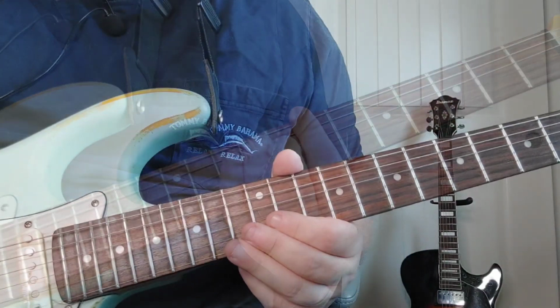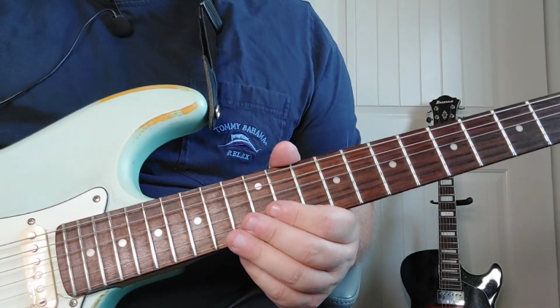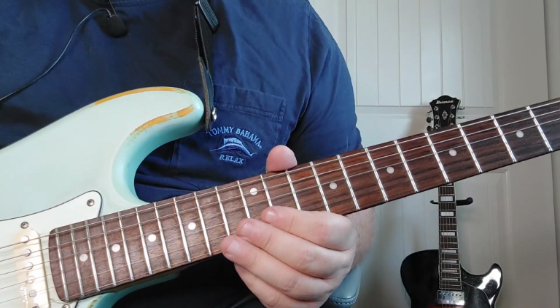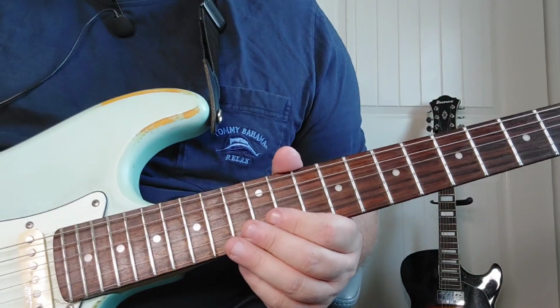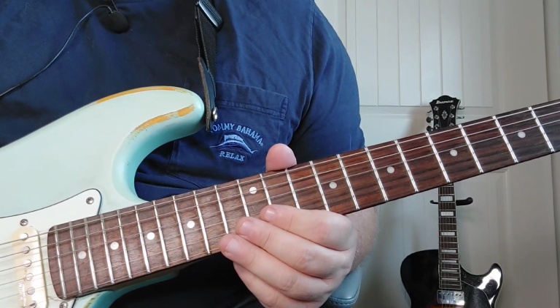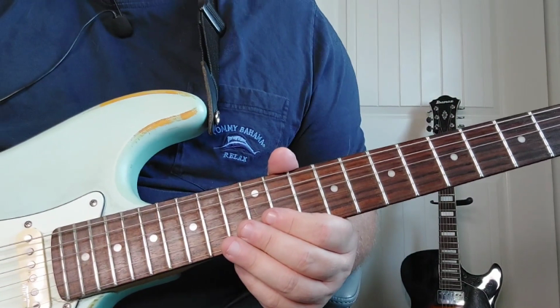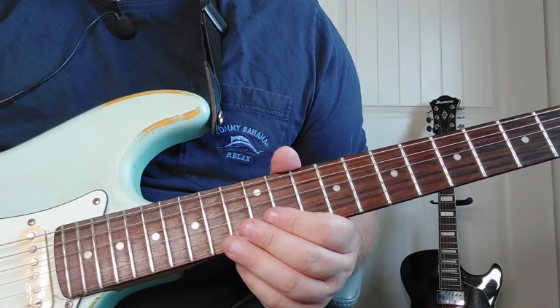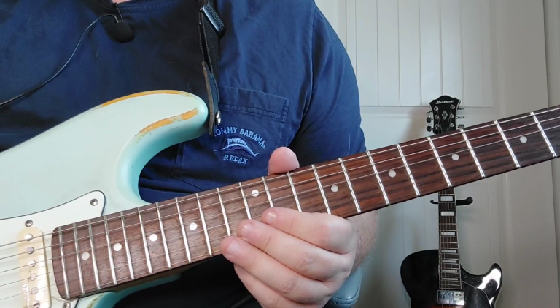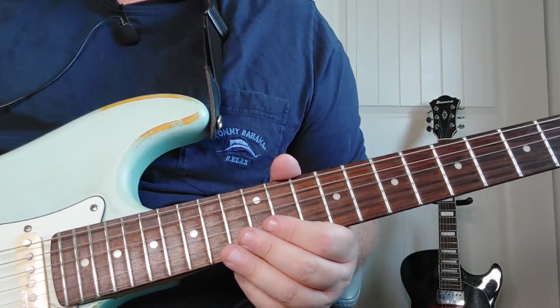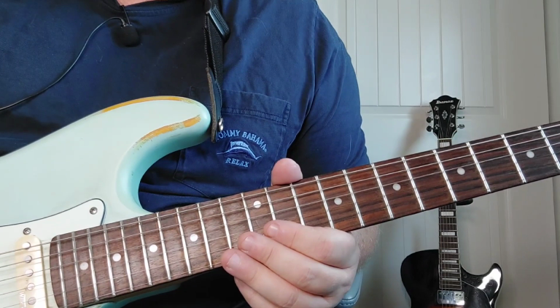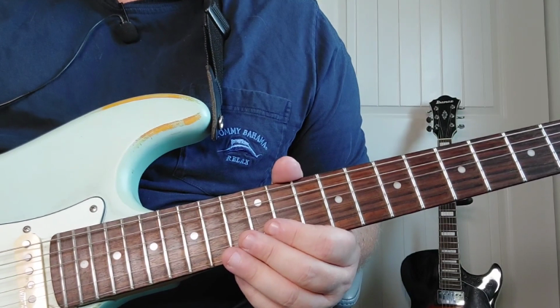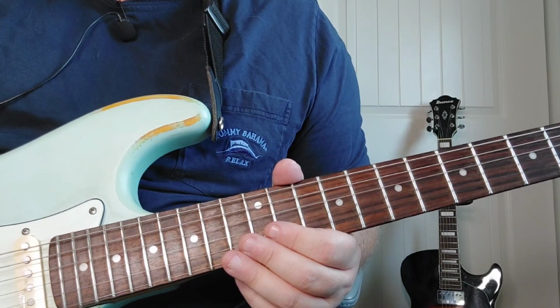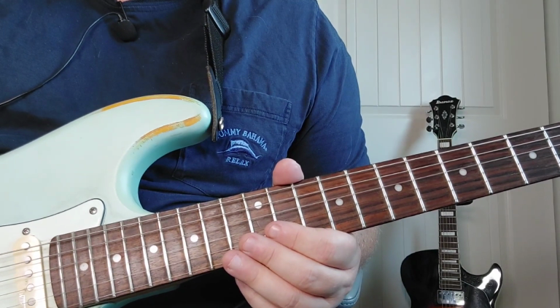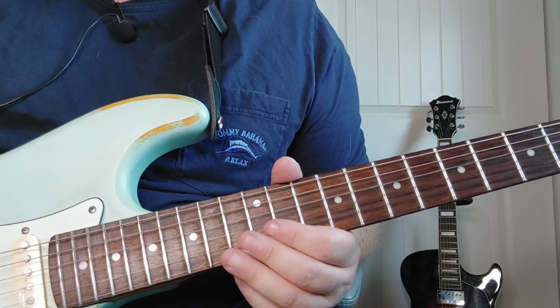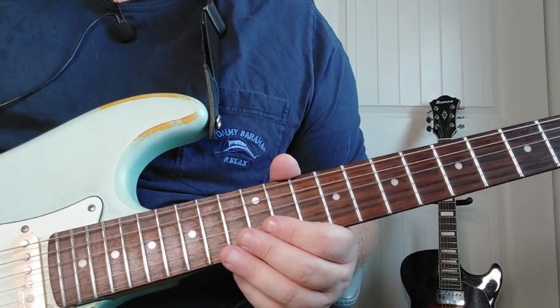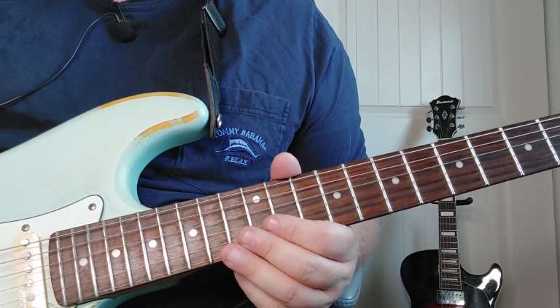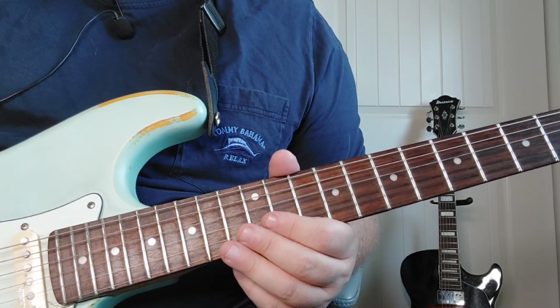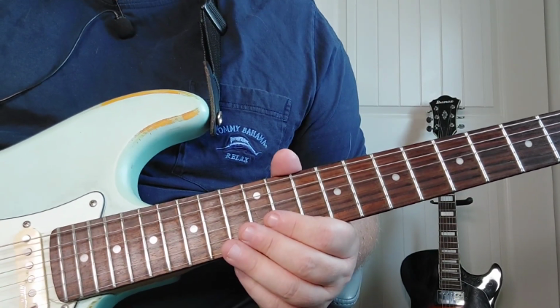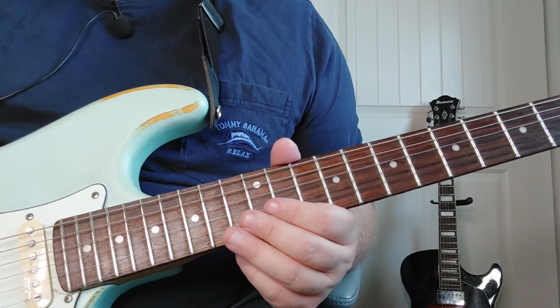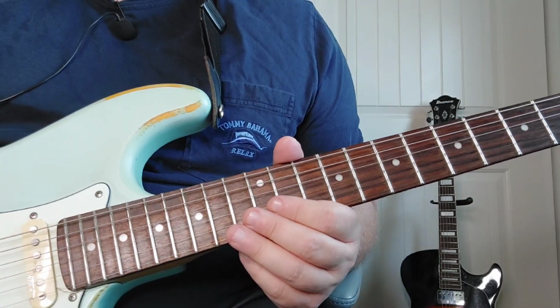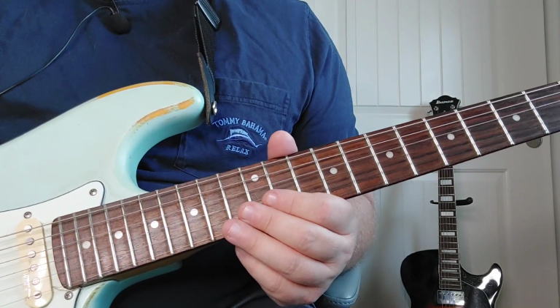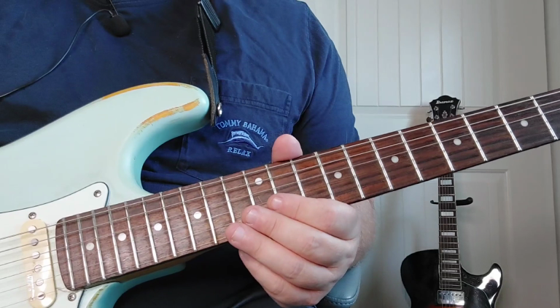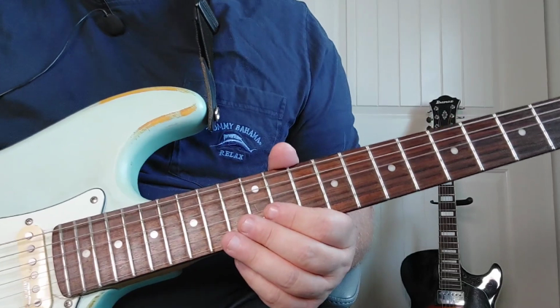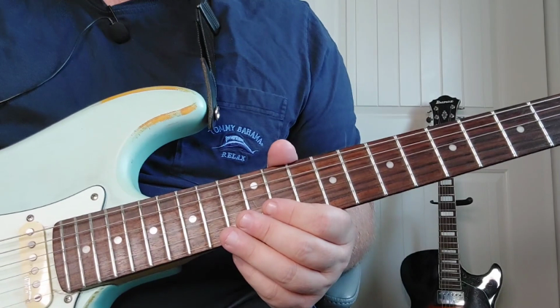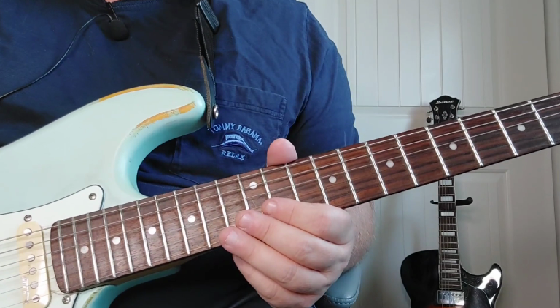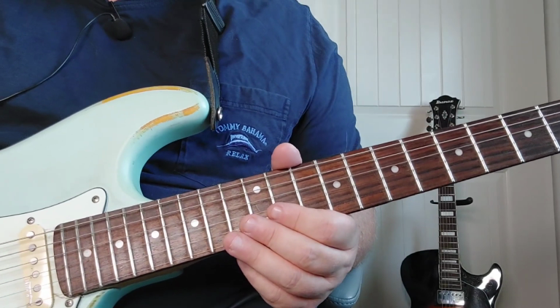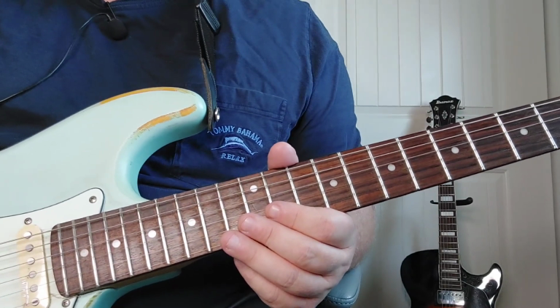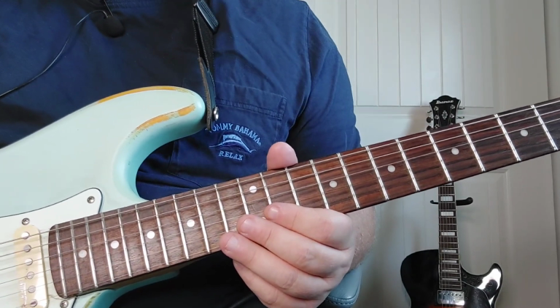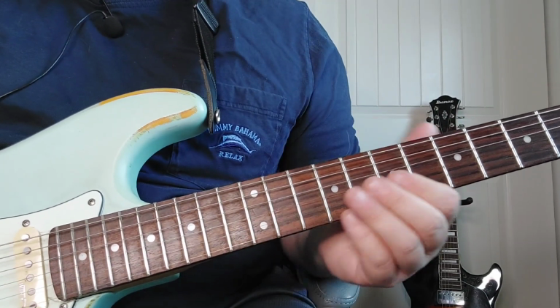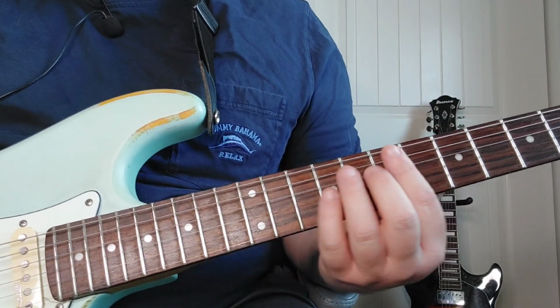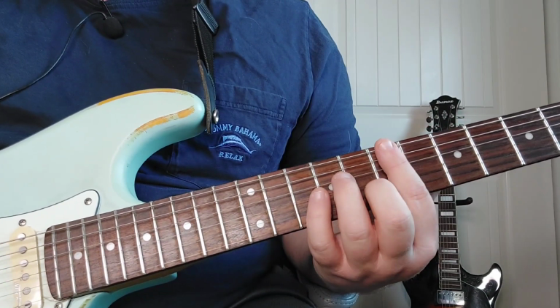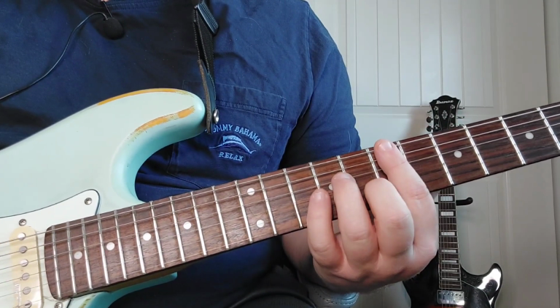All right, so I'm going to break this down for you. This song is not too hard to play once you get the rhythm down in these sections. It's kind of tough because the beats per minute seems to be so fast in this song, but it's not too bad. Easy chords to play.